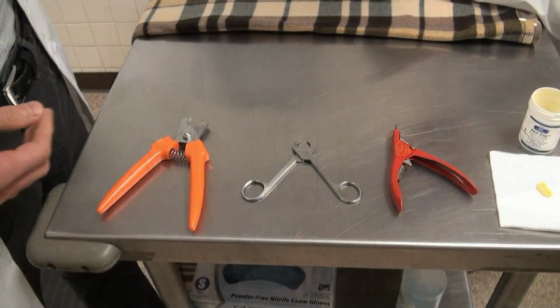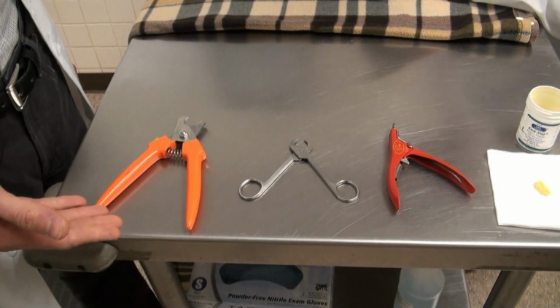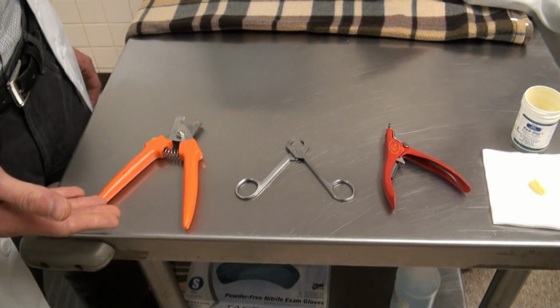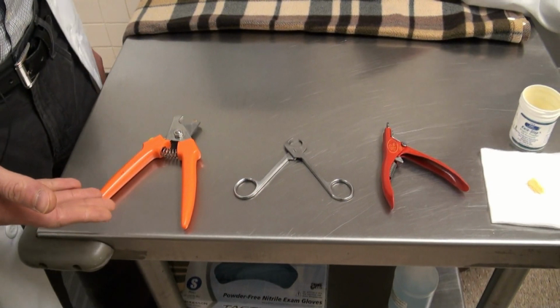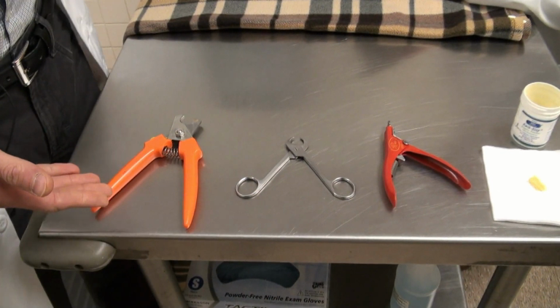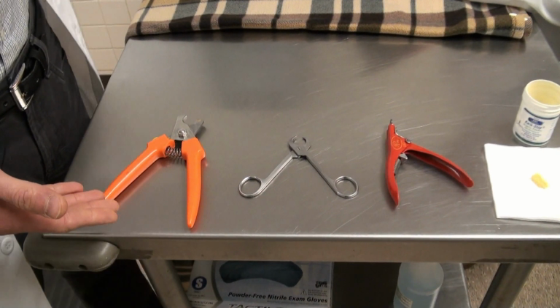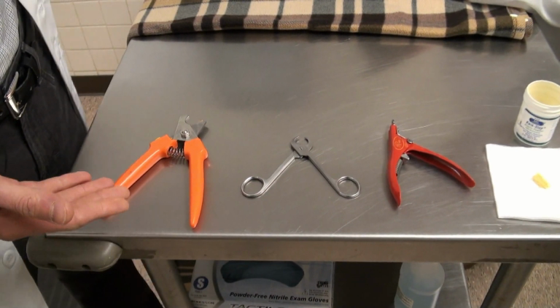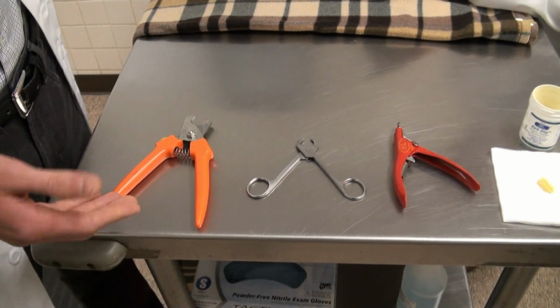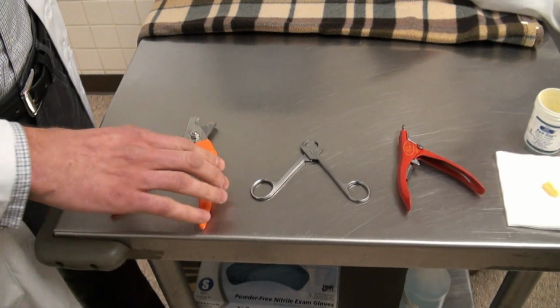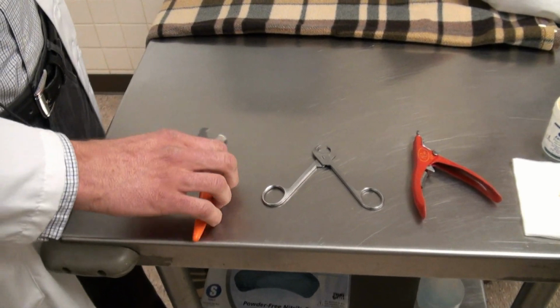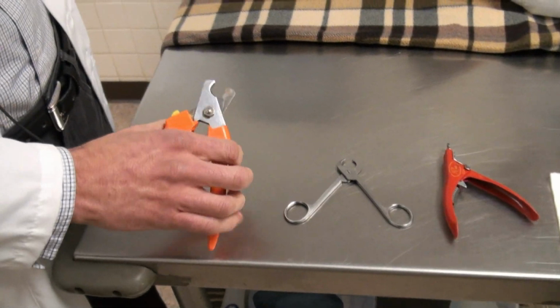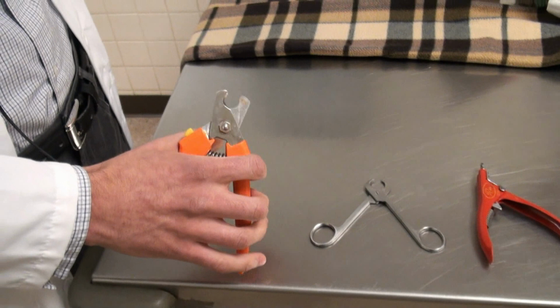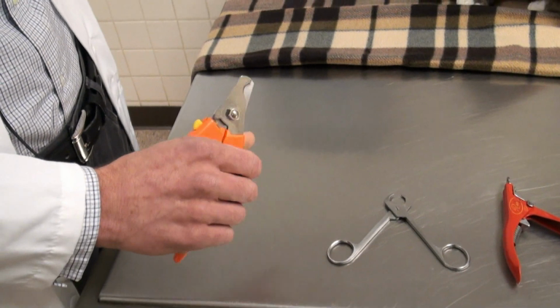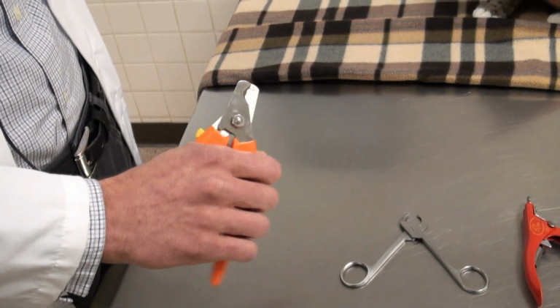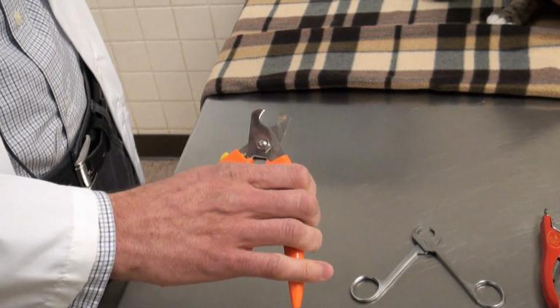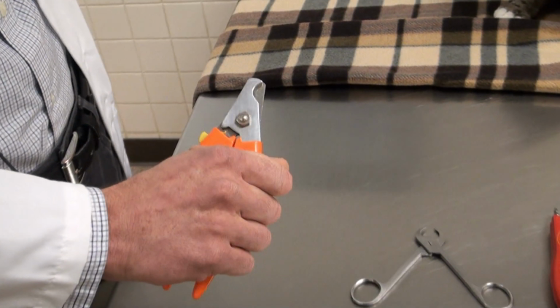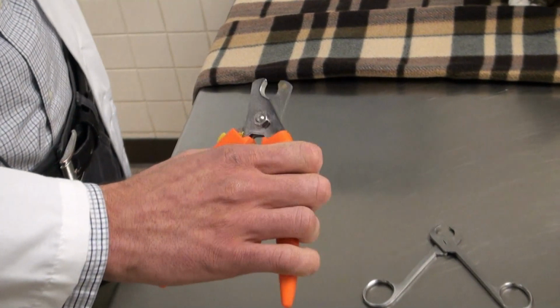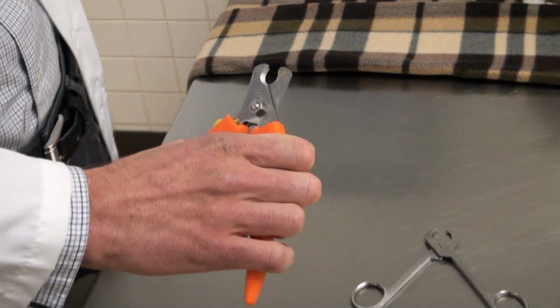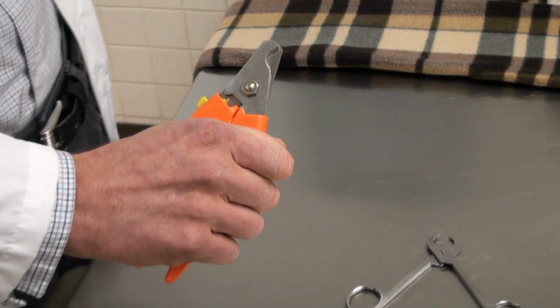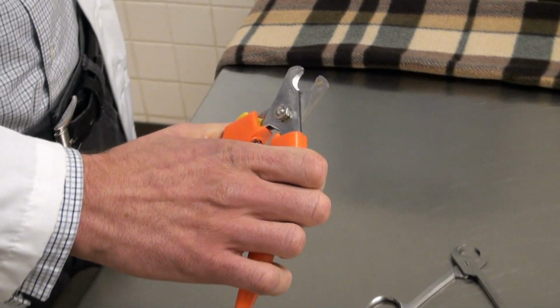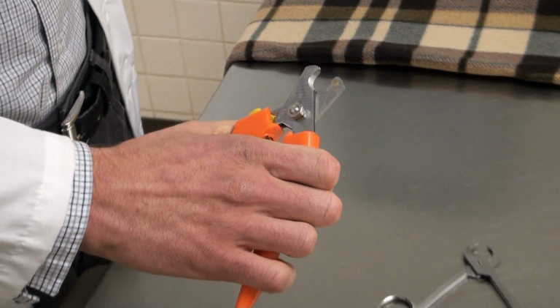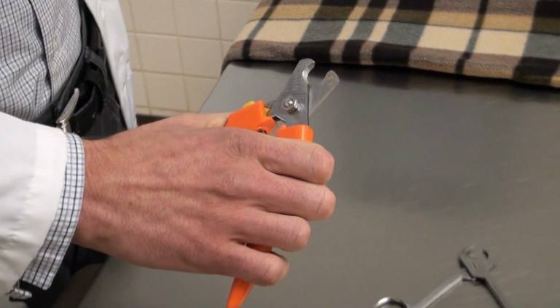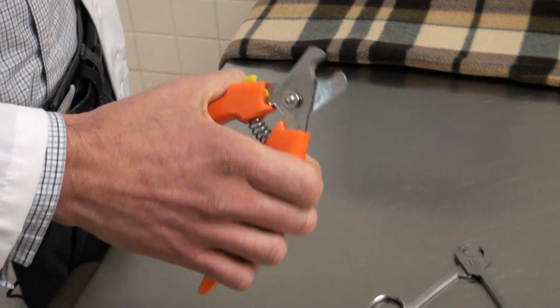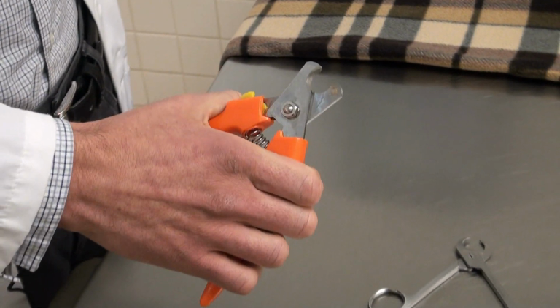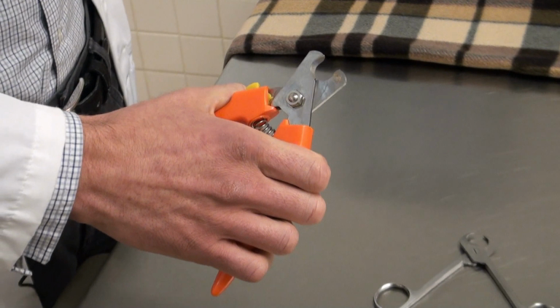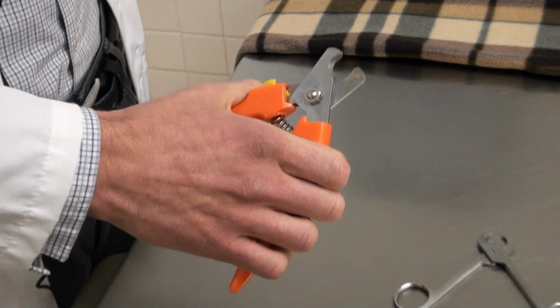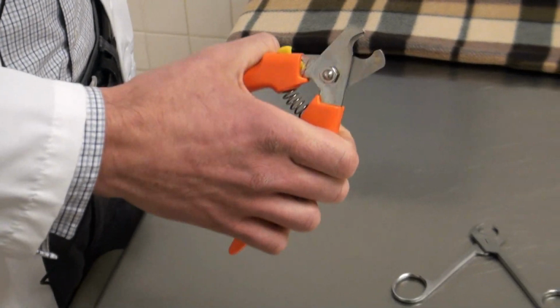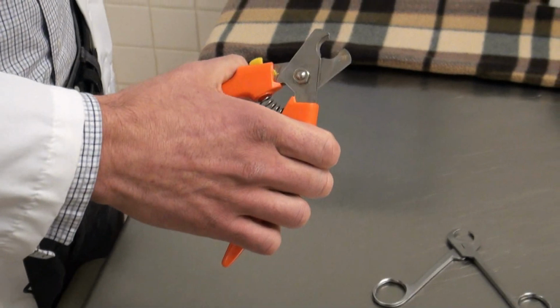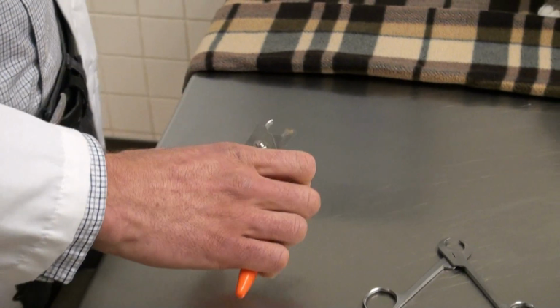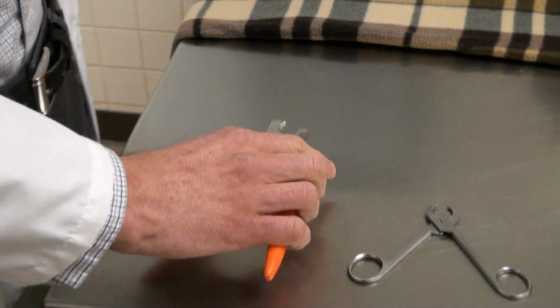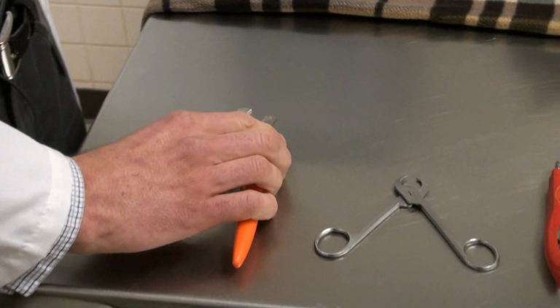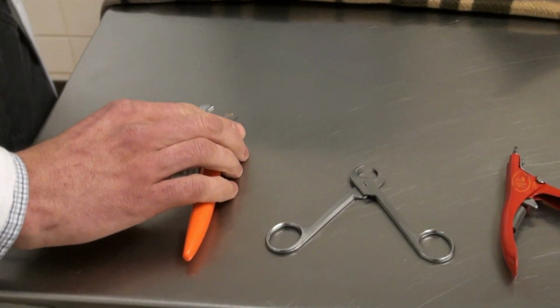This is a common nail trimming device for dogs. As you can see, it's pretty heavy duty and you can get through their tough nails pretty easily. It will also work on cats but it's a little larger than we need.